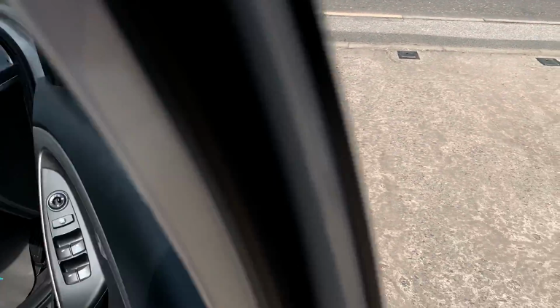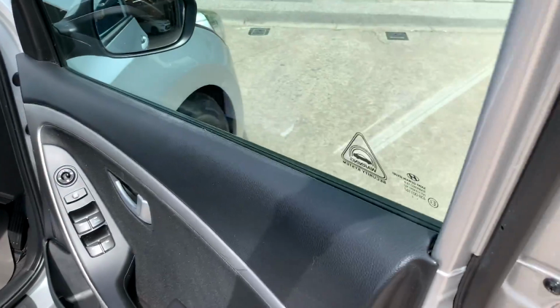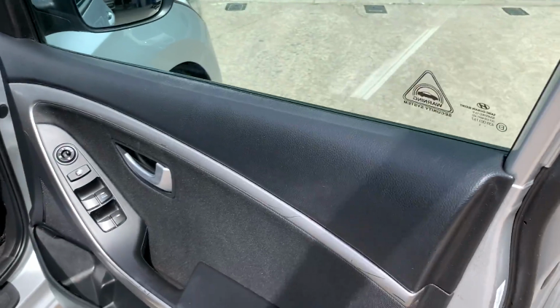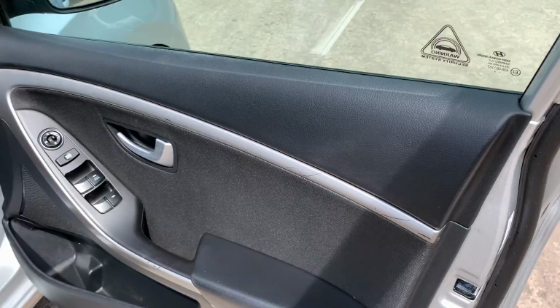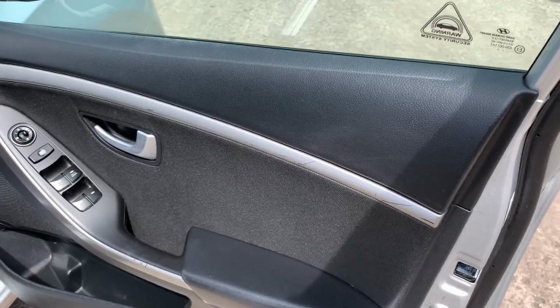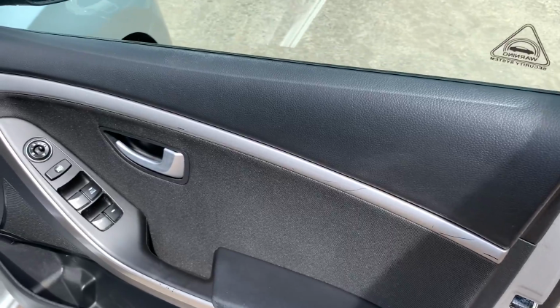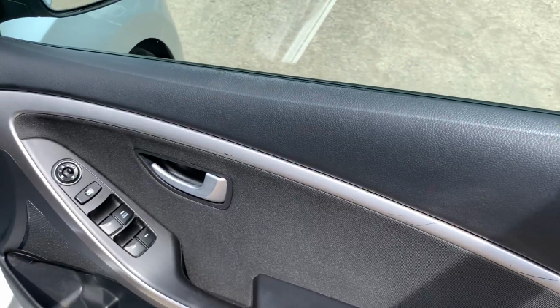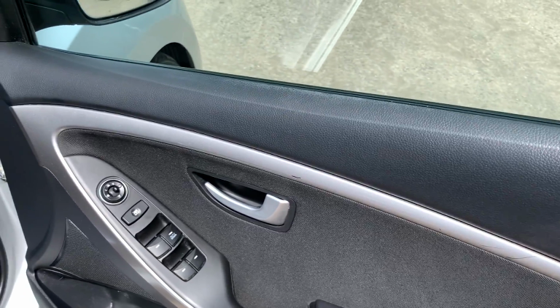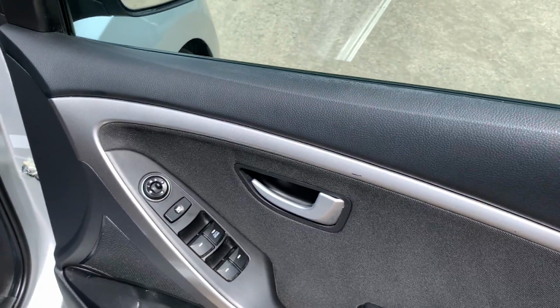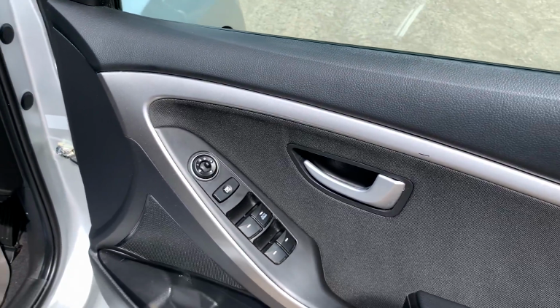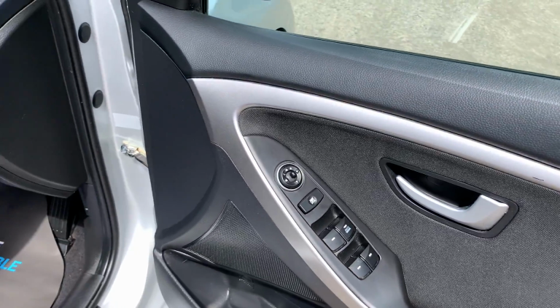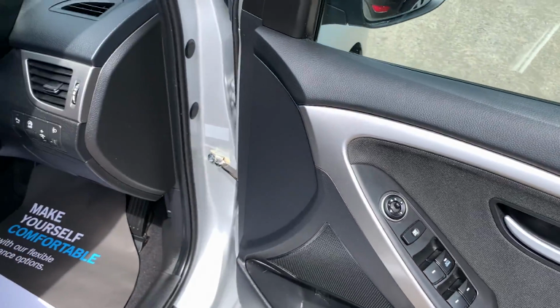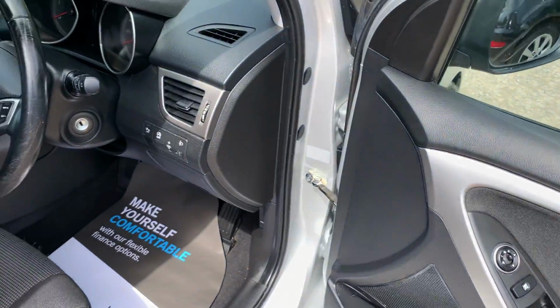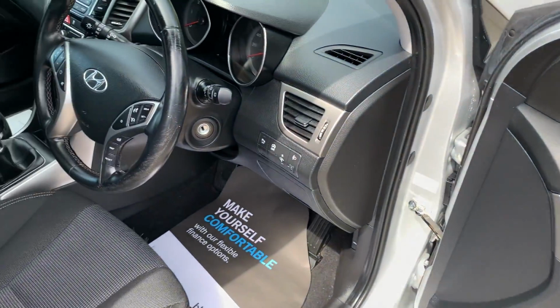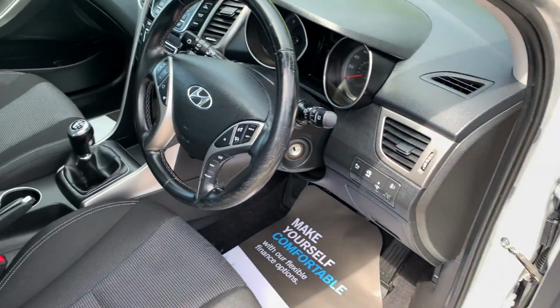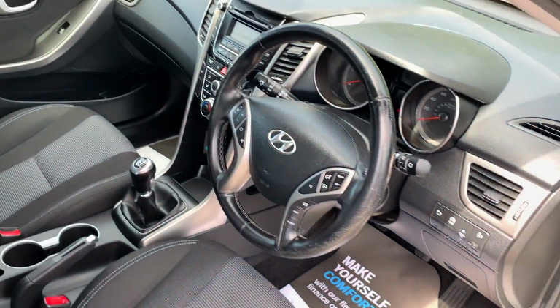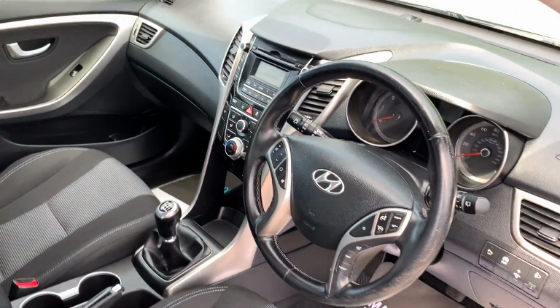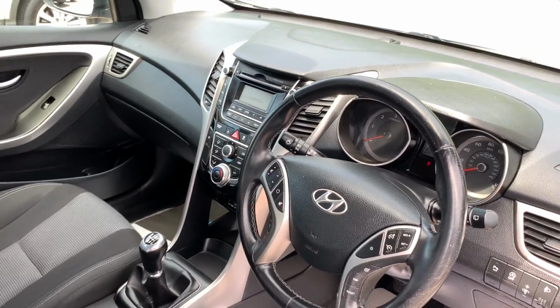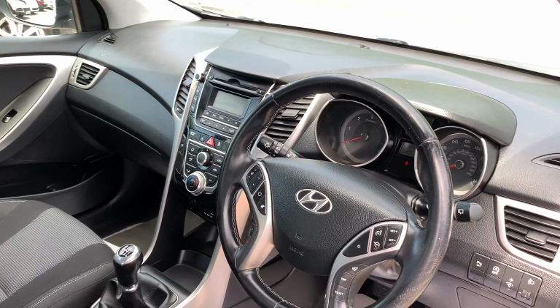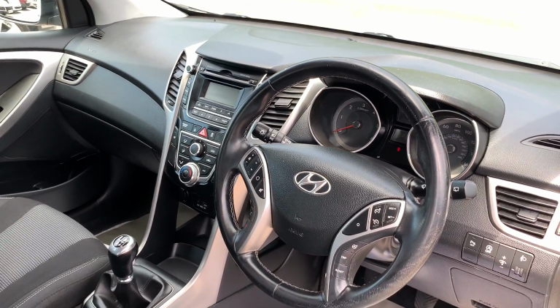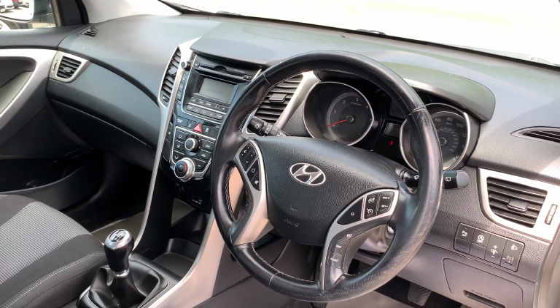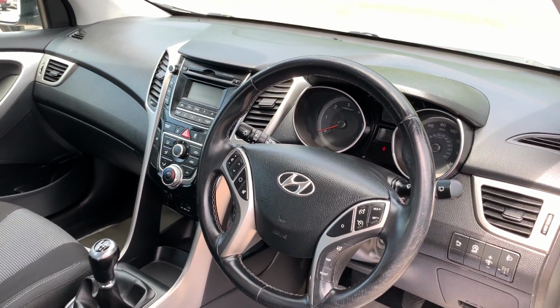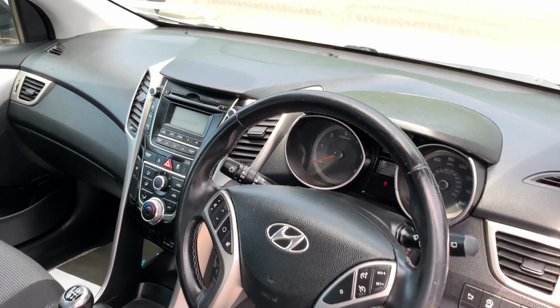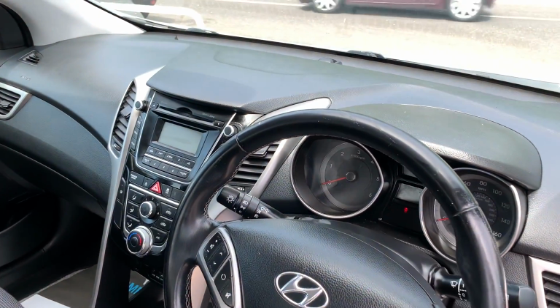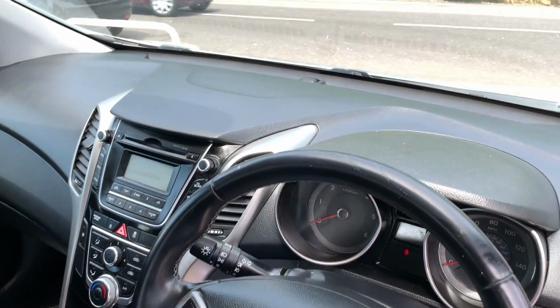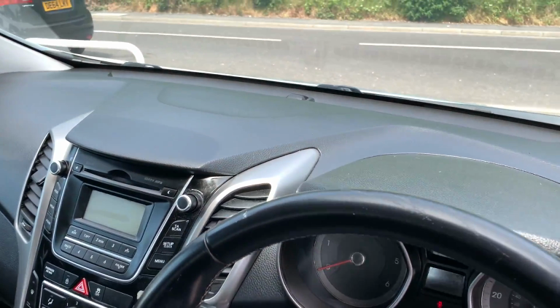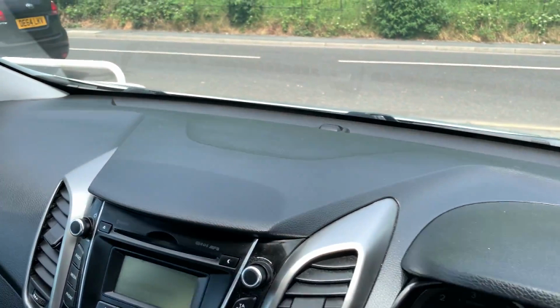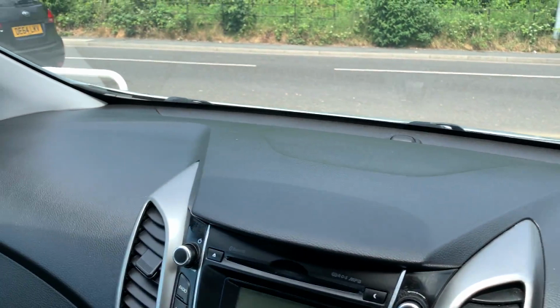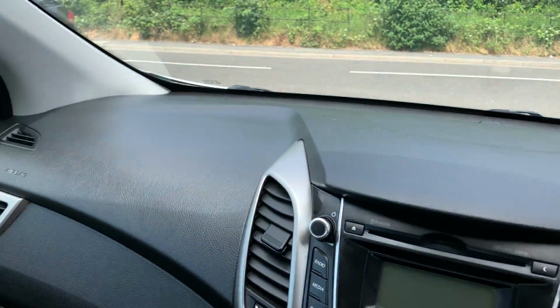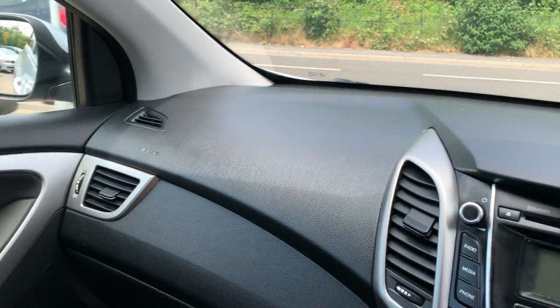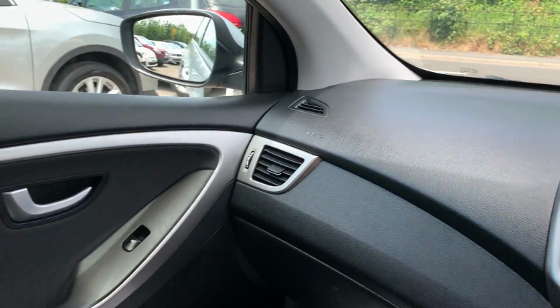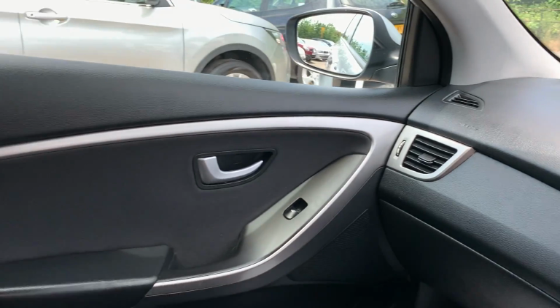Inside the car: electric windows and mirrors here, radio controls on the steering wheel, cruise control. The car has done 40,800 miles.